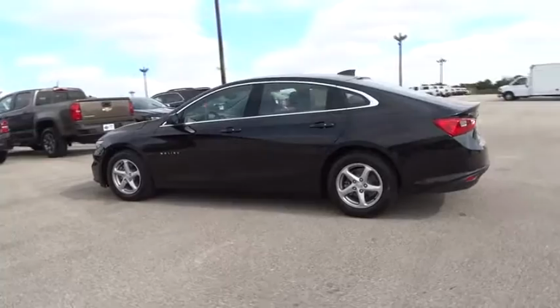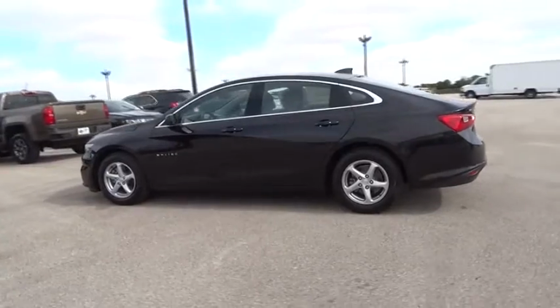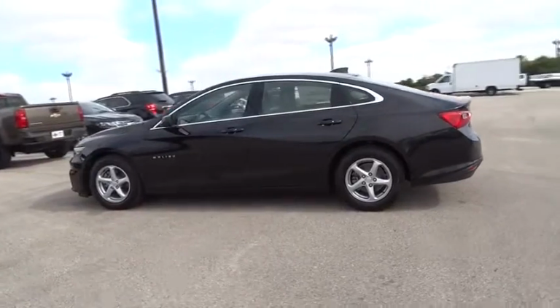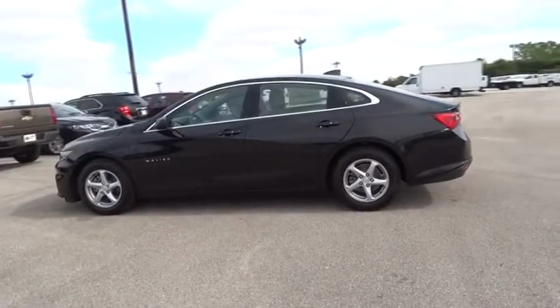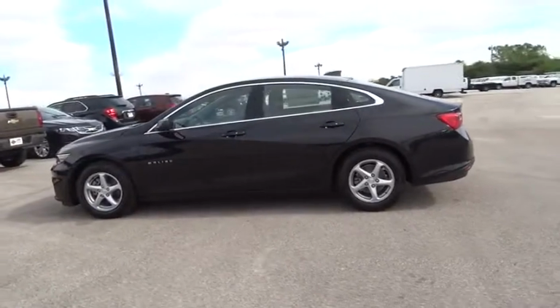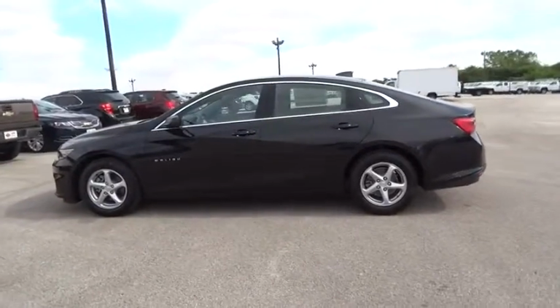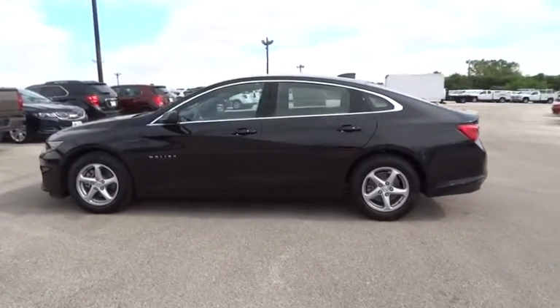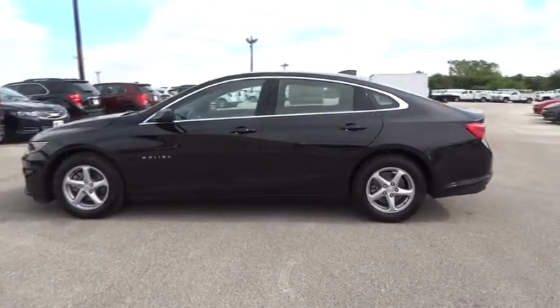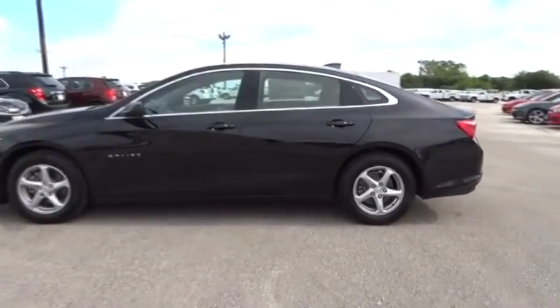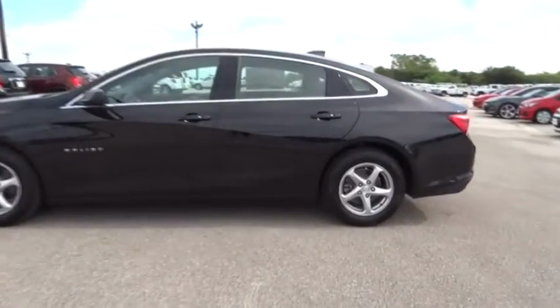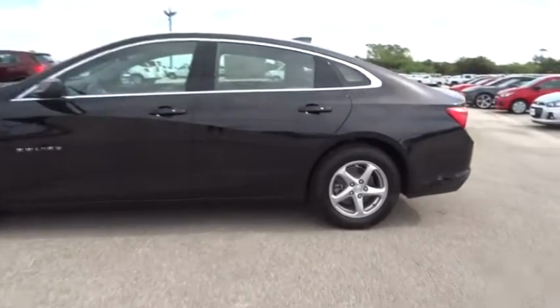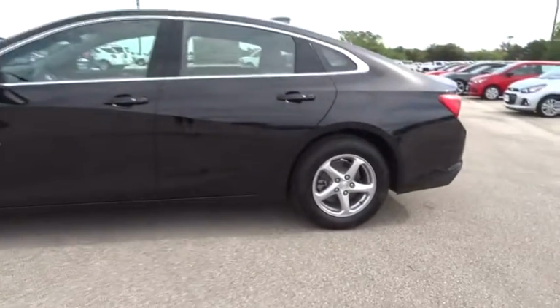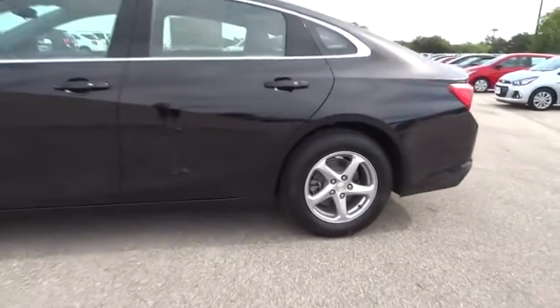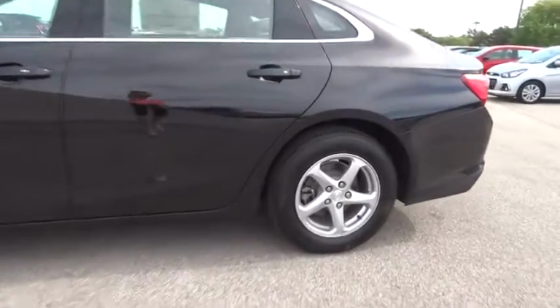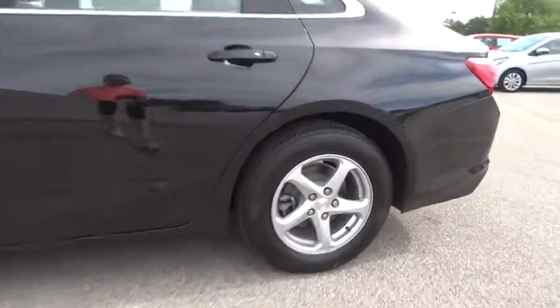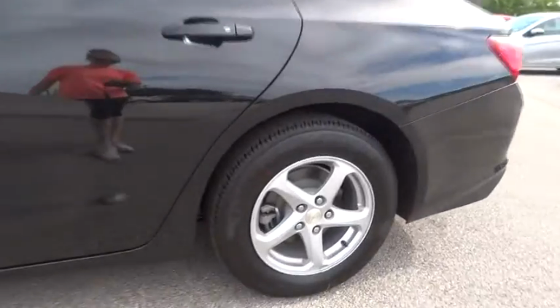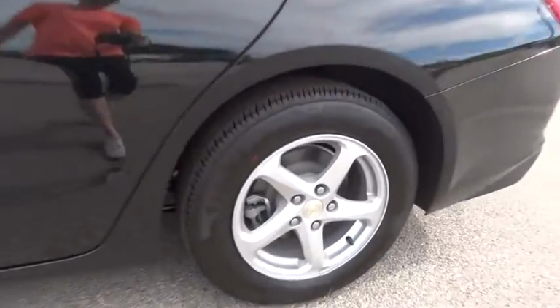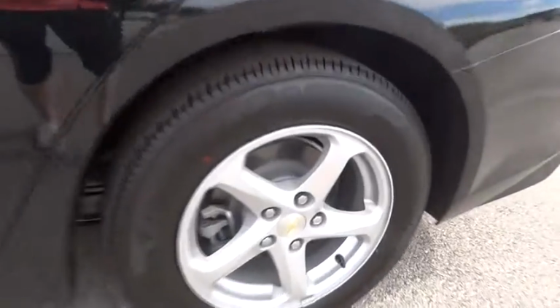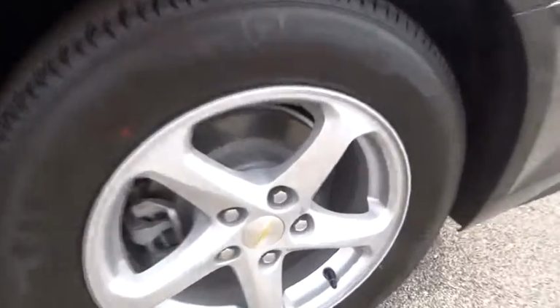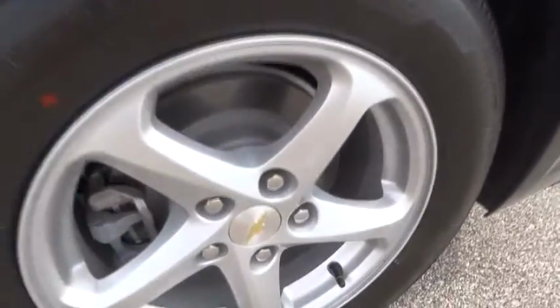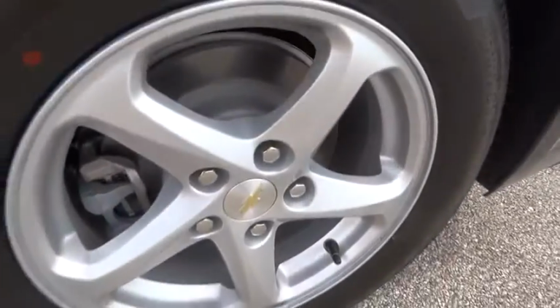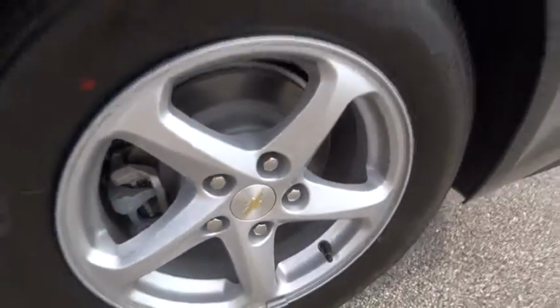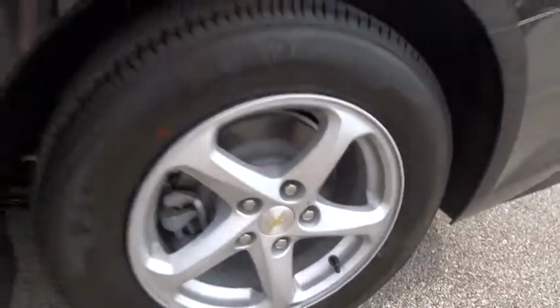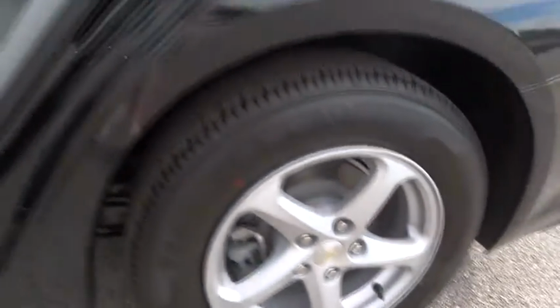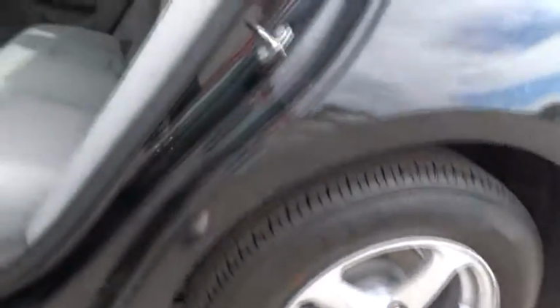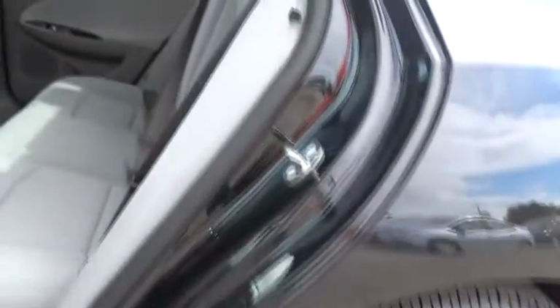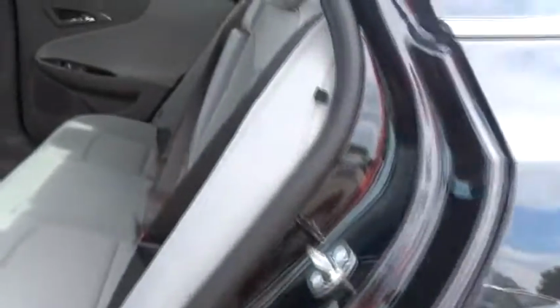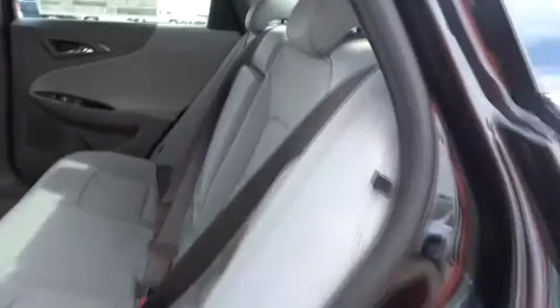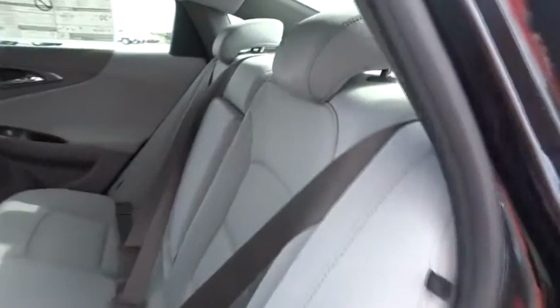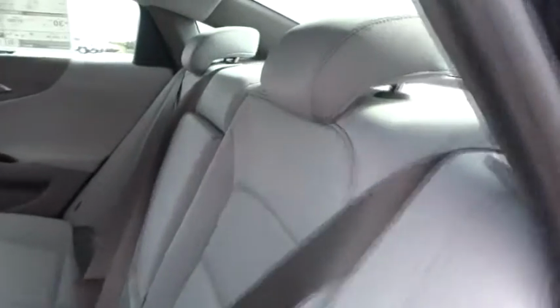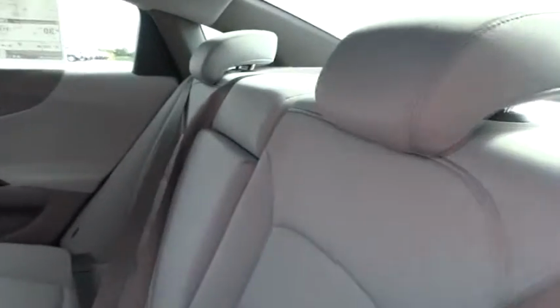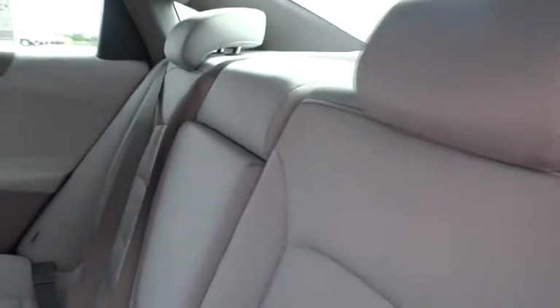Floor mat, cruise control, four-wheel disc brakes, aluminum wheels, keyless start, front wheel drive, rear defrost, AM FM stereo radio, bucket seats, MP3 player, security system.